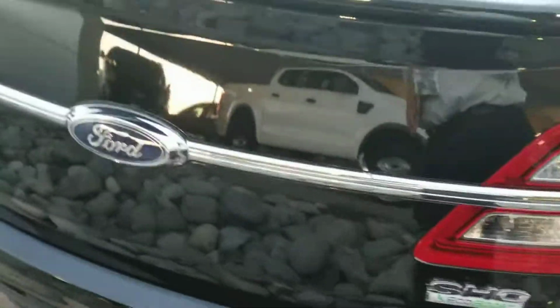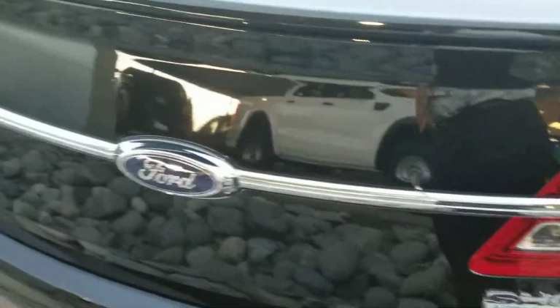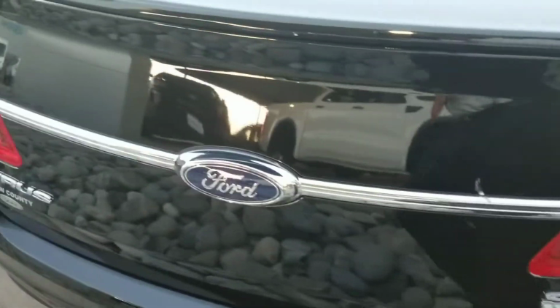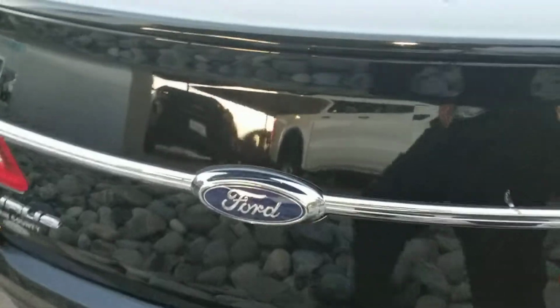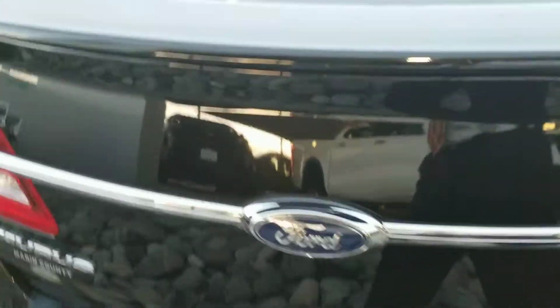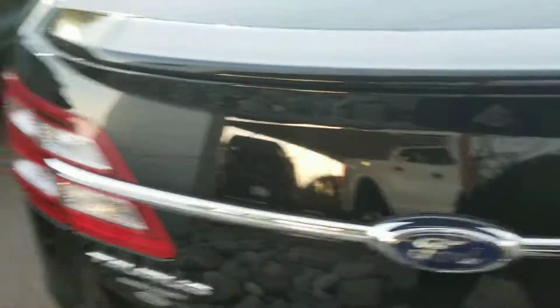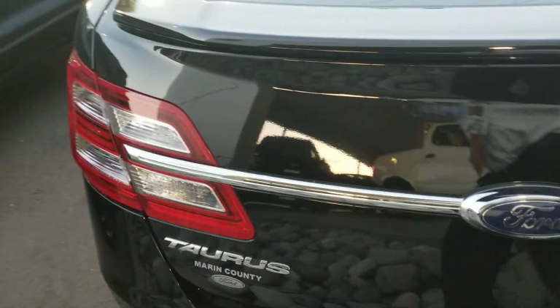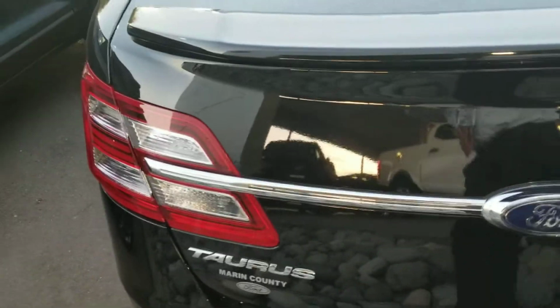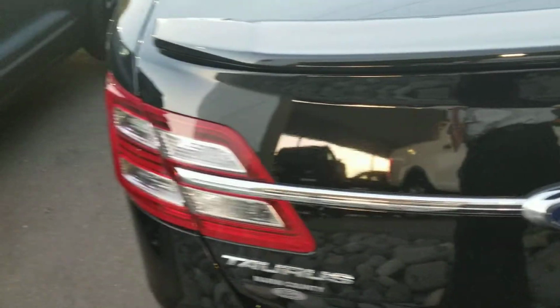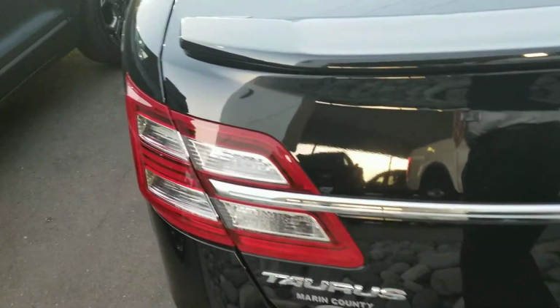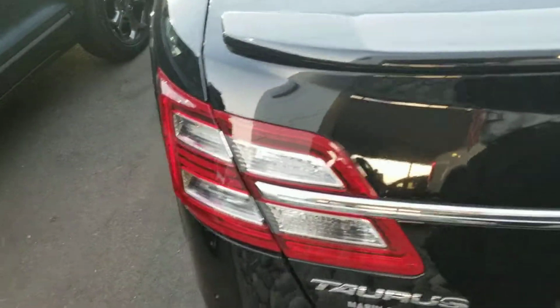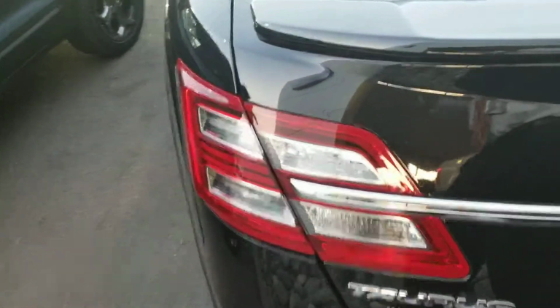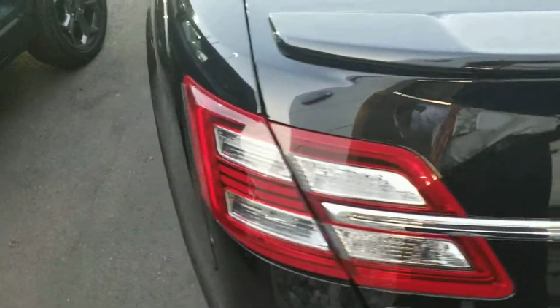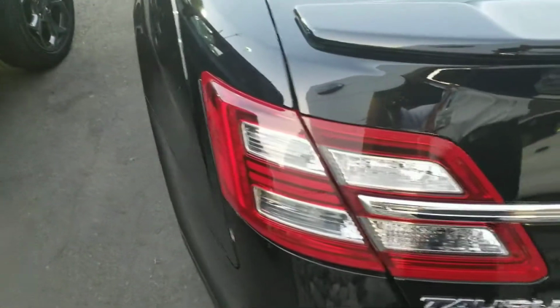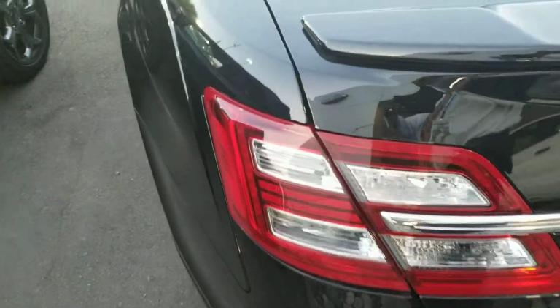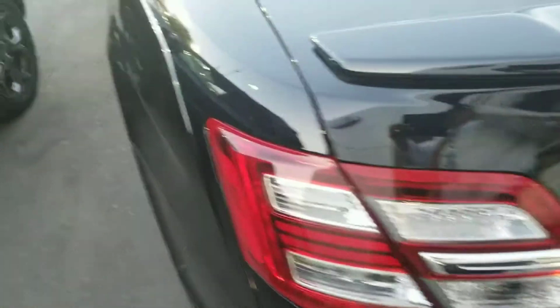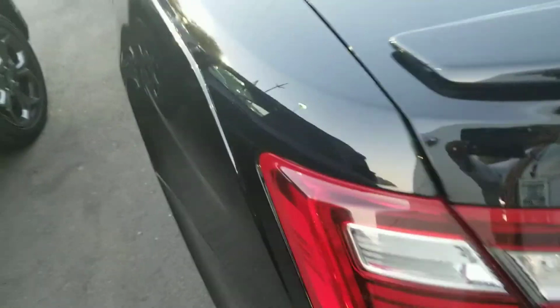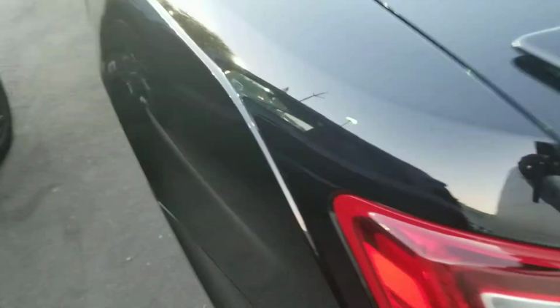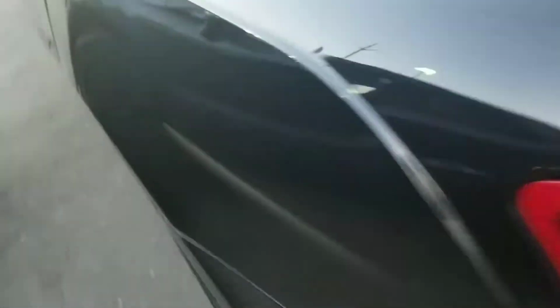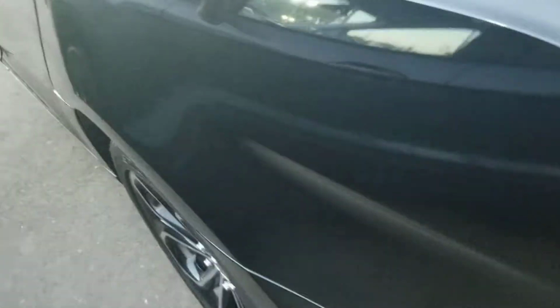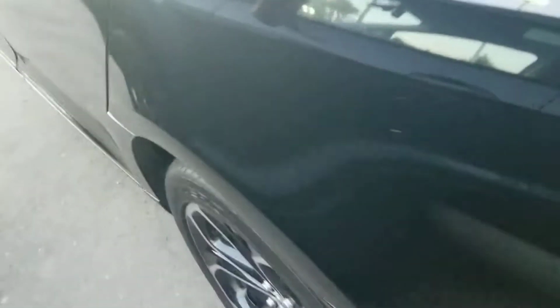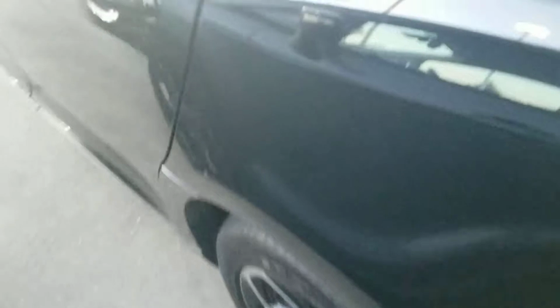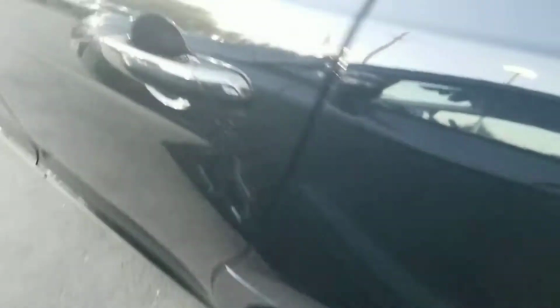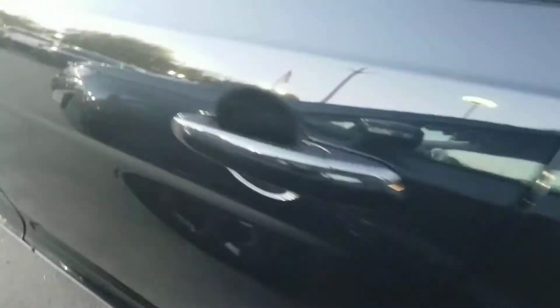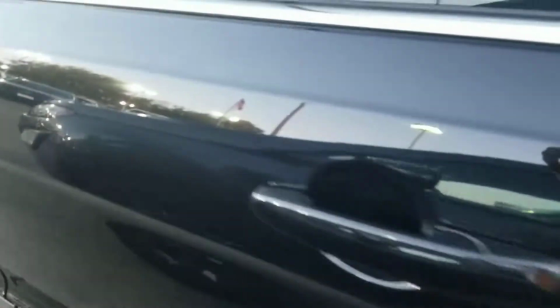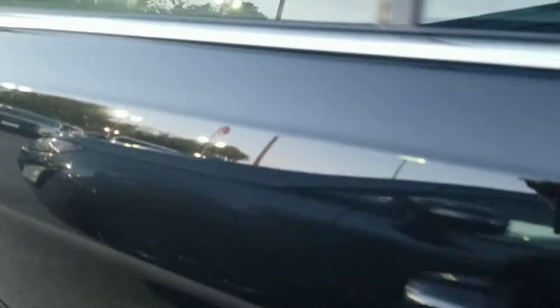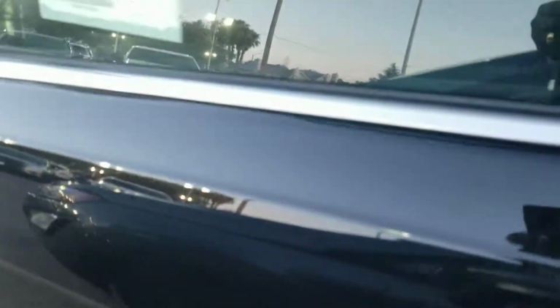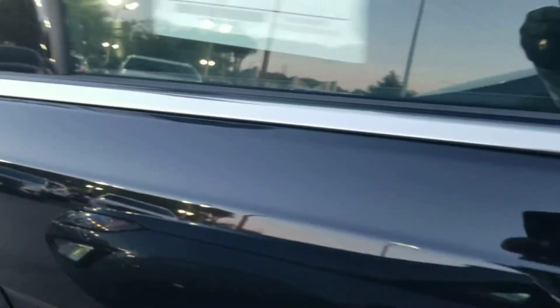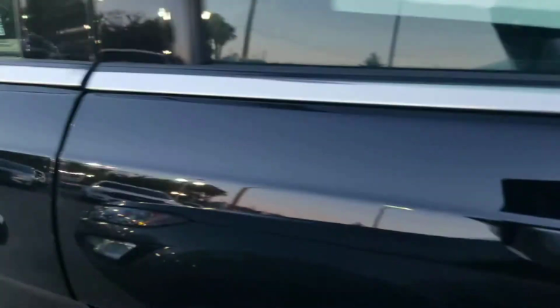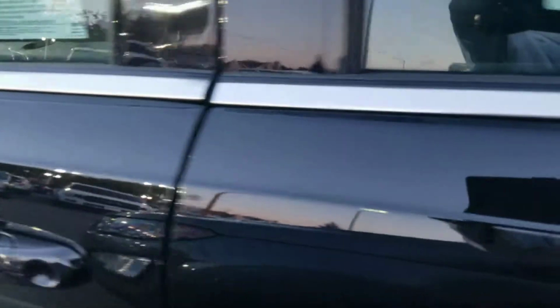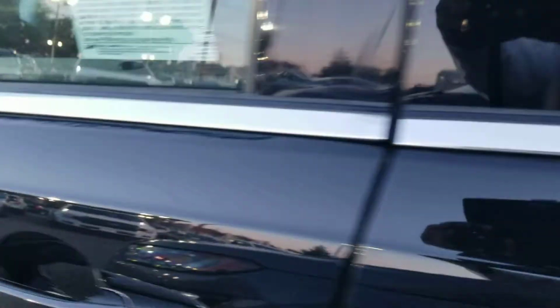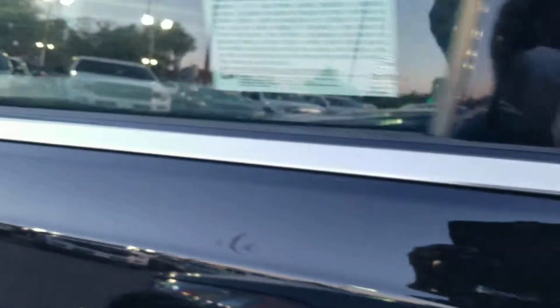It's black on black, and it's not missing a thing. It has a blind spot monitoring system, navigation, reverse camera, and keyless entry.